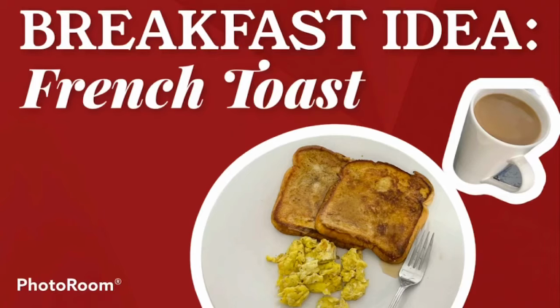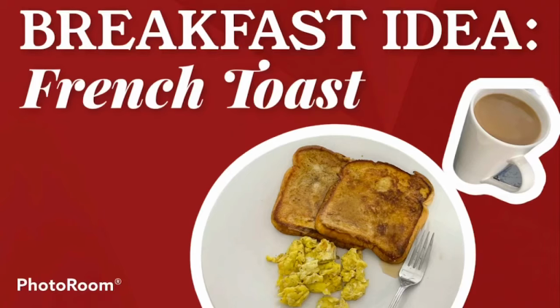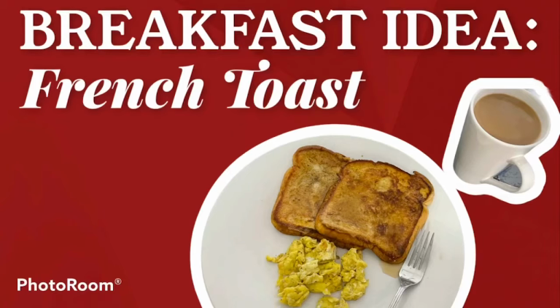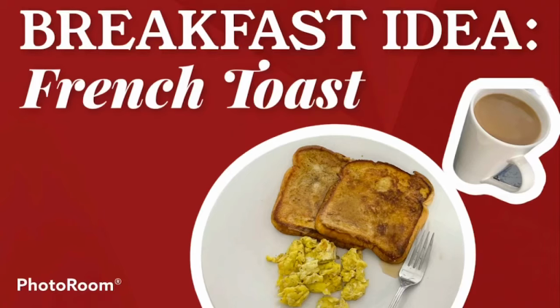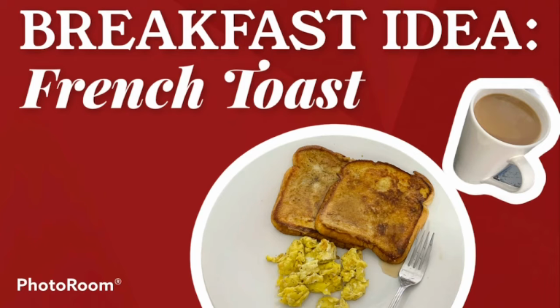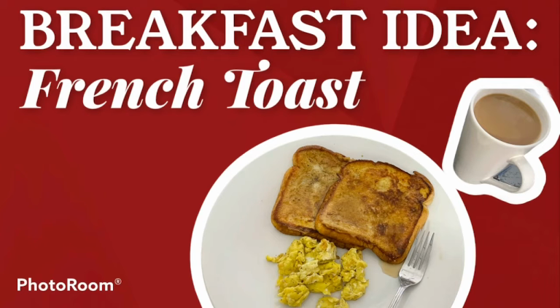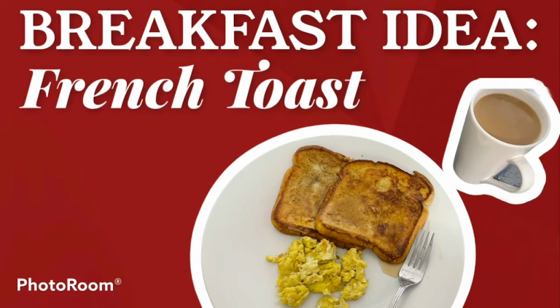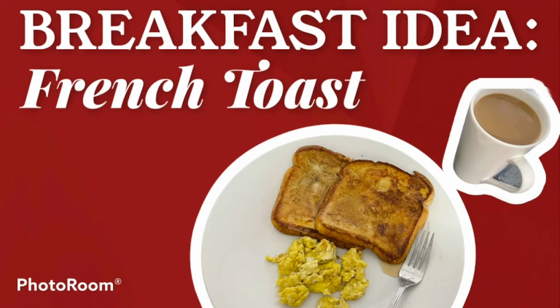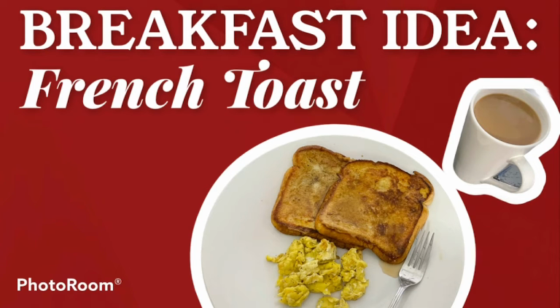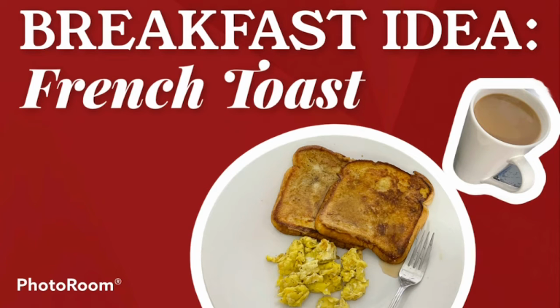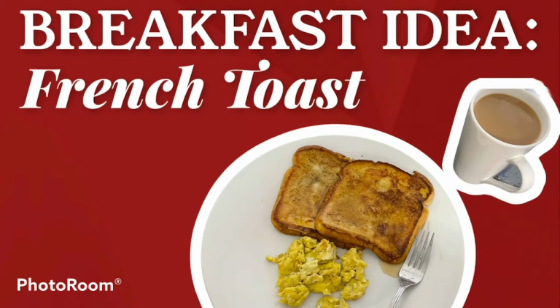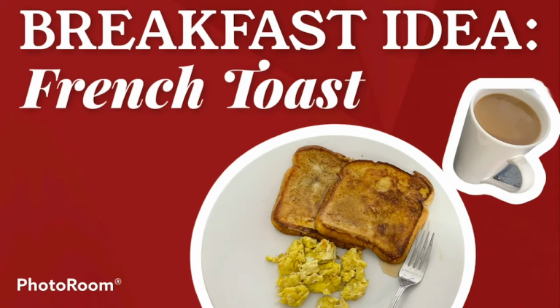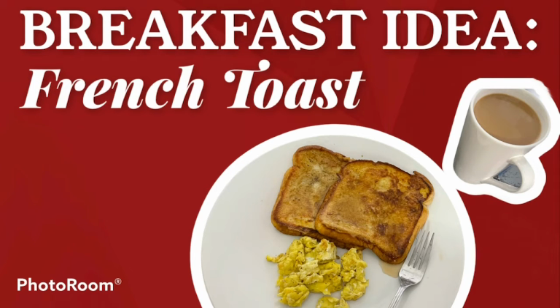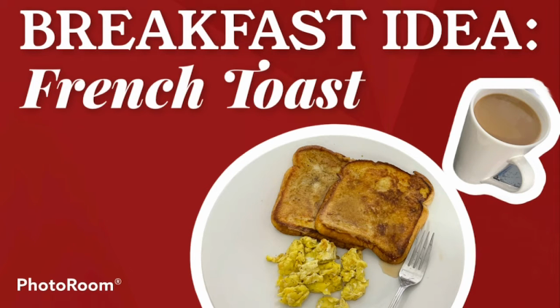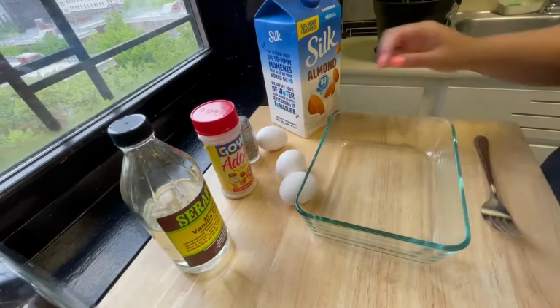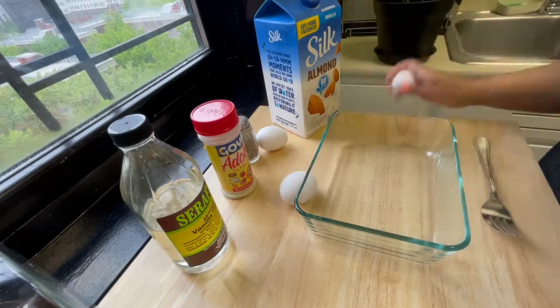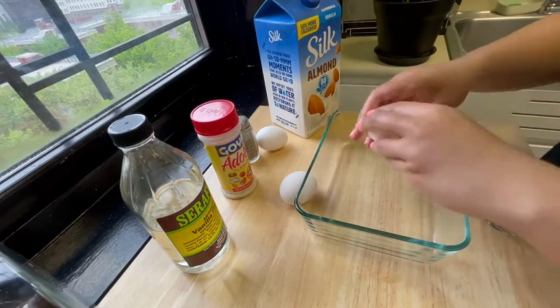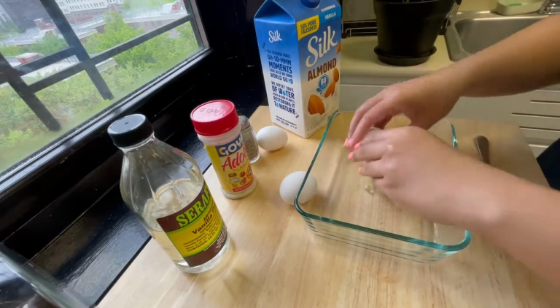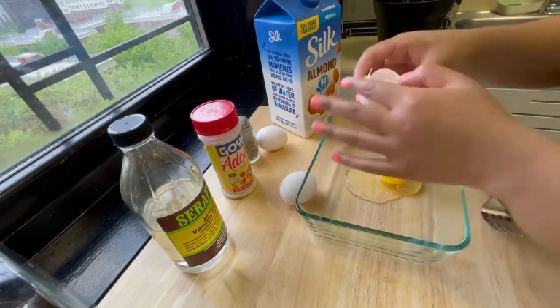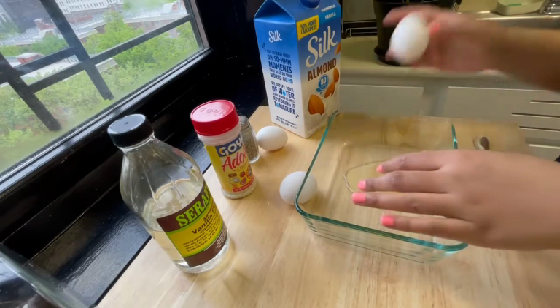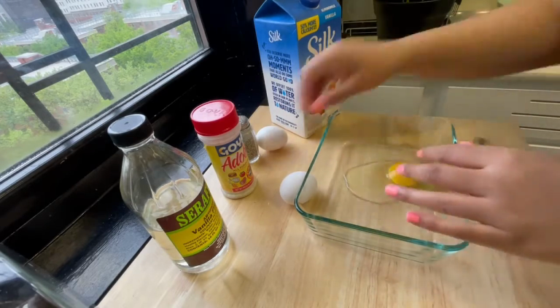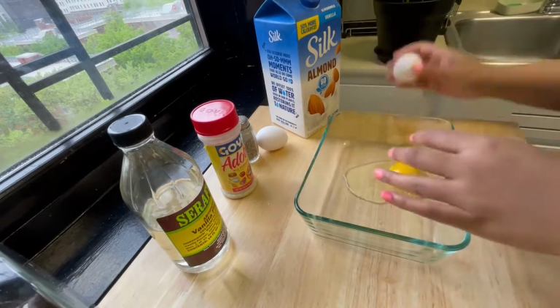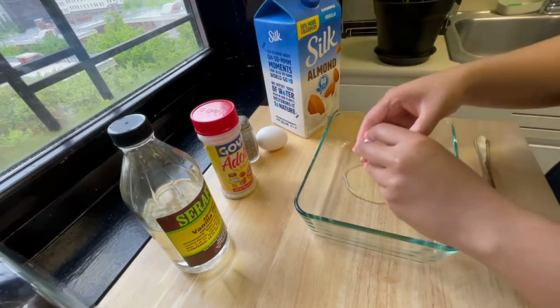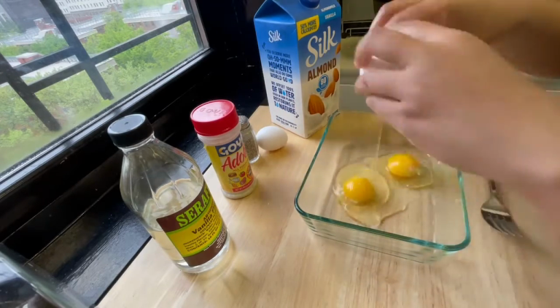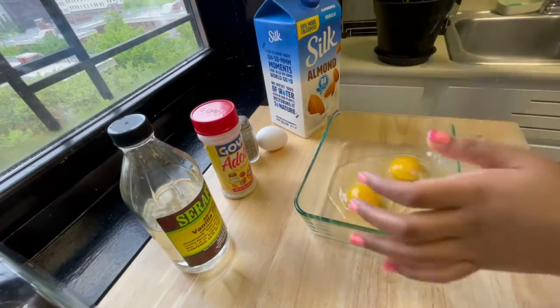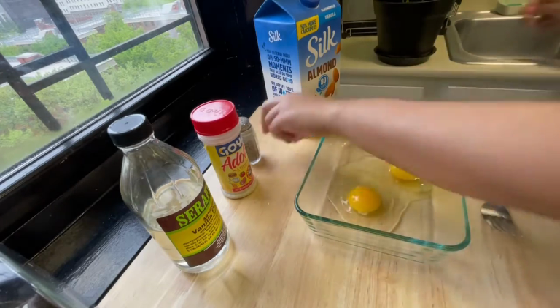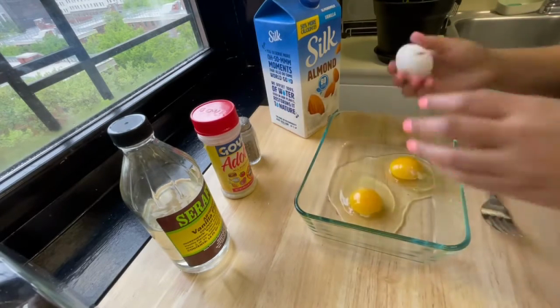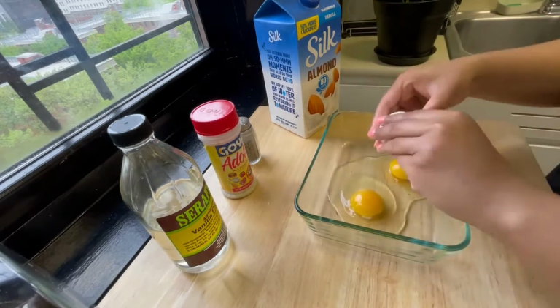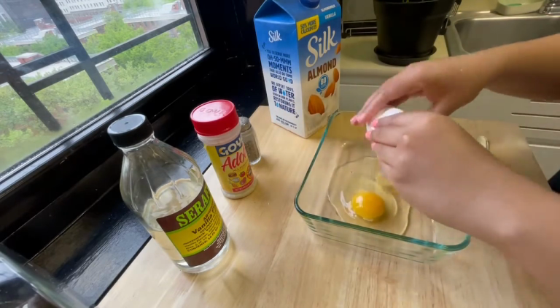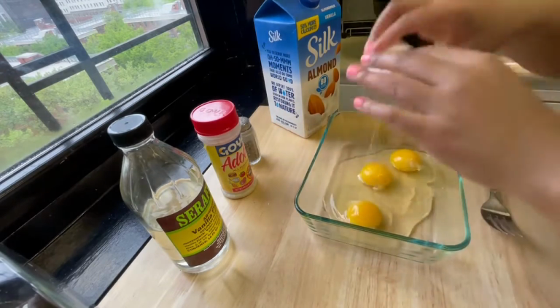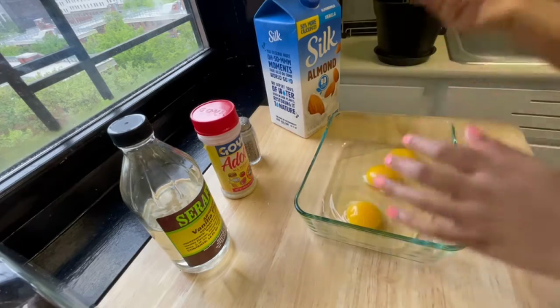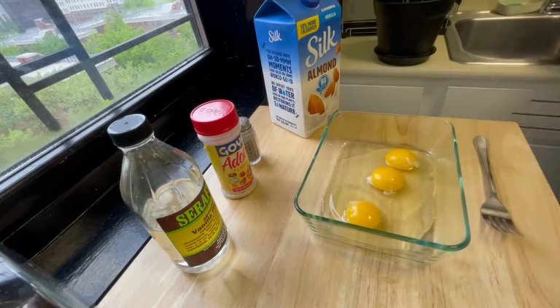Hello everyone, welcome back to my channel. If you are new here, don't forget to like and subscribe for more videos of me cooking. Today I'll be making French toast — this is a simple, great breakfast for everyone.